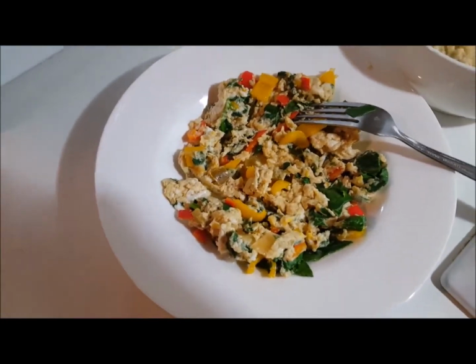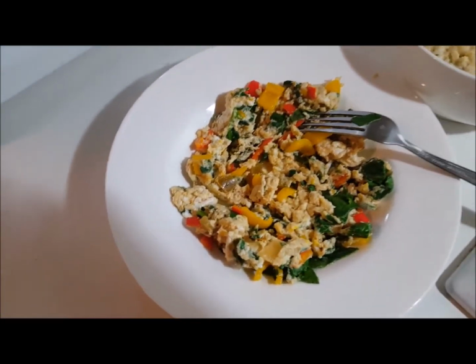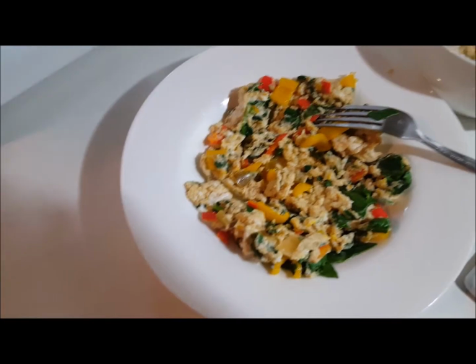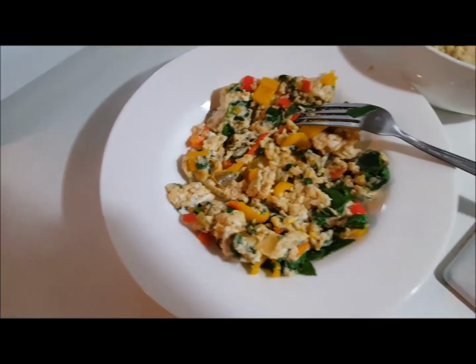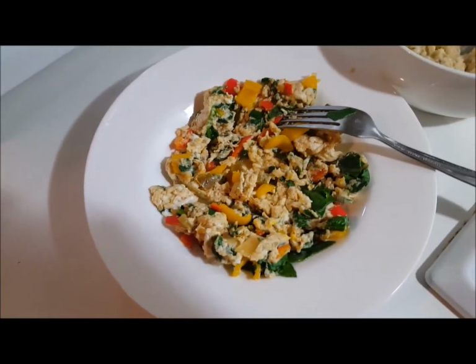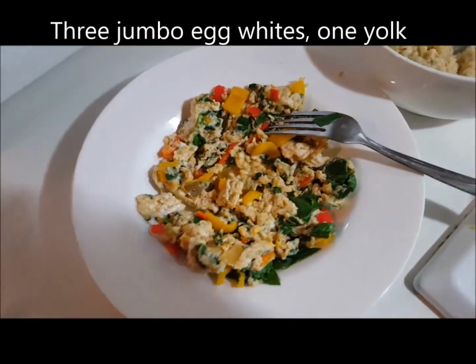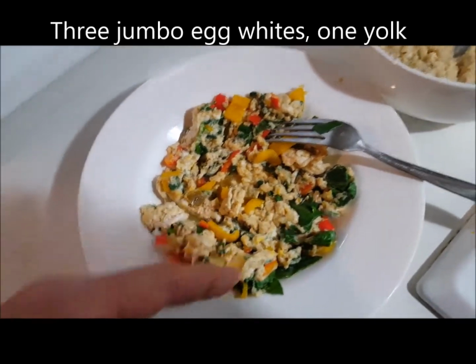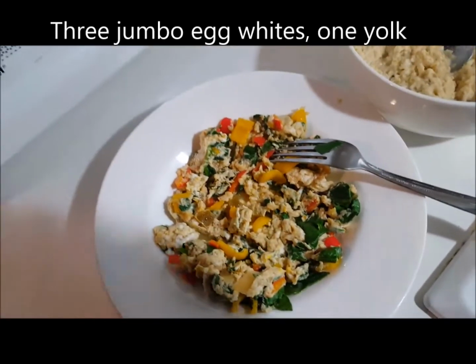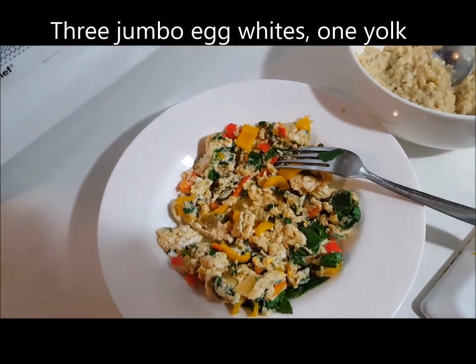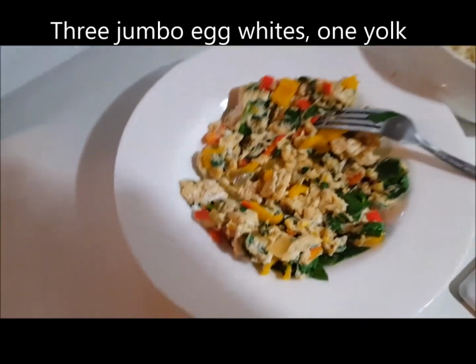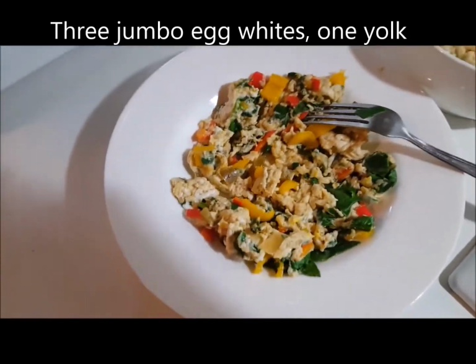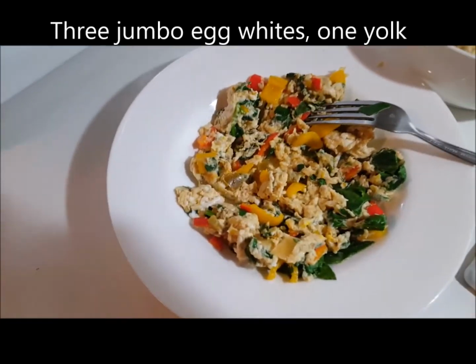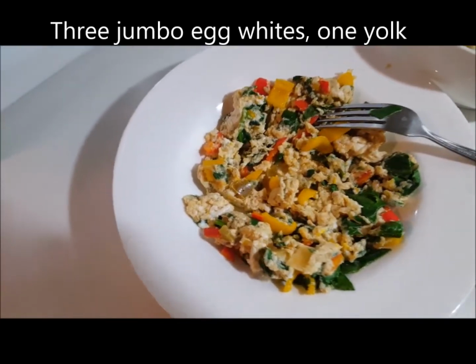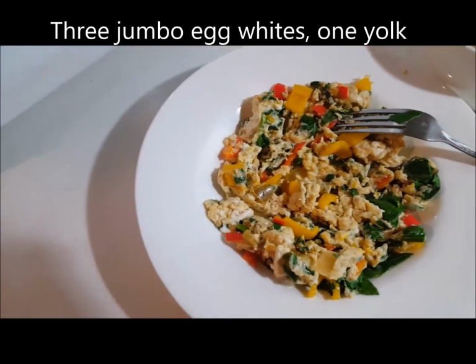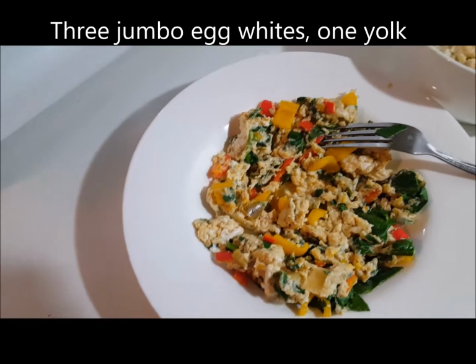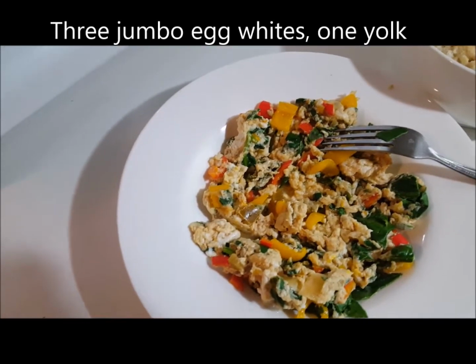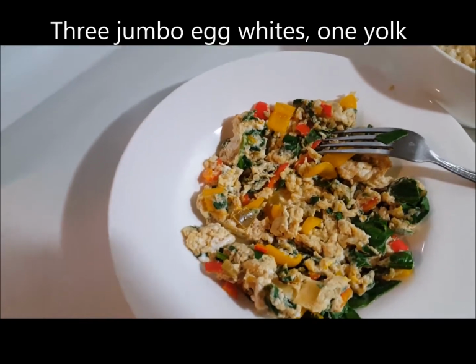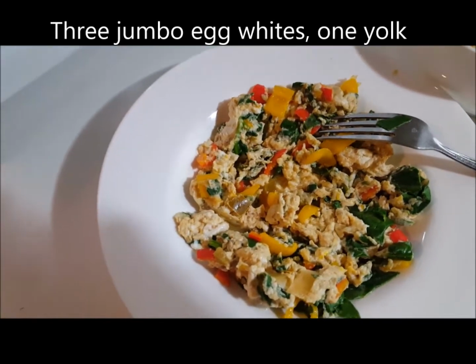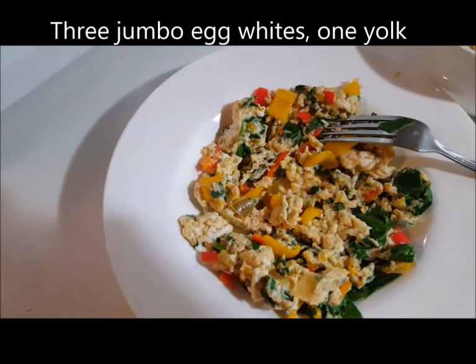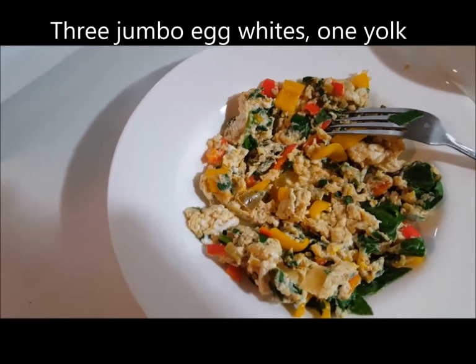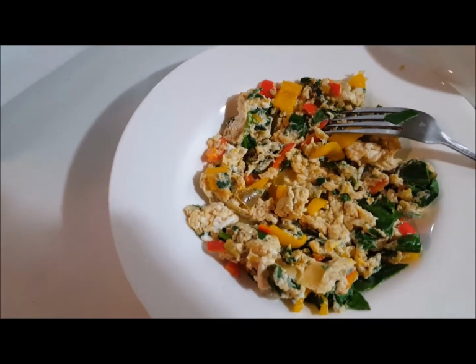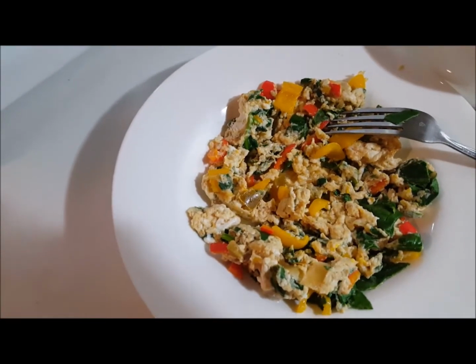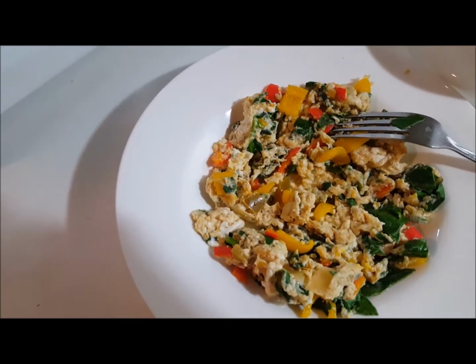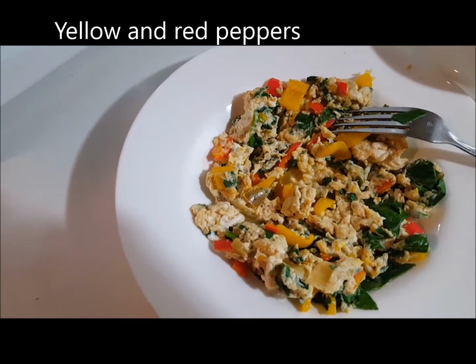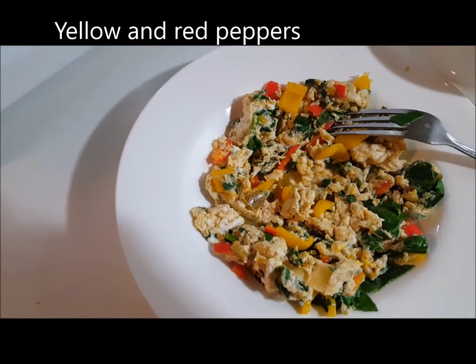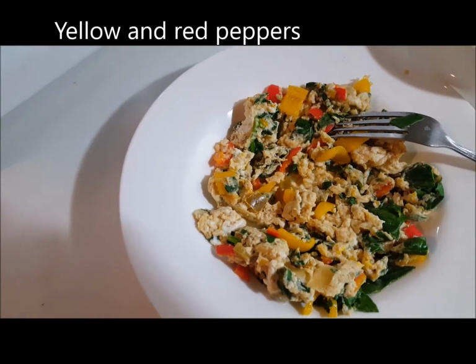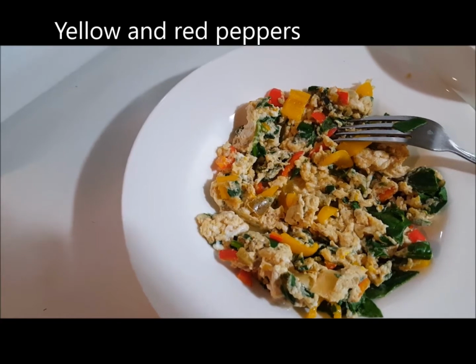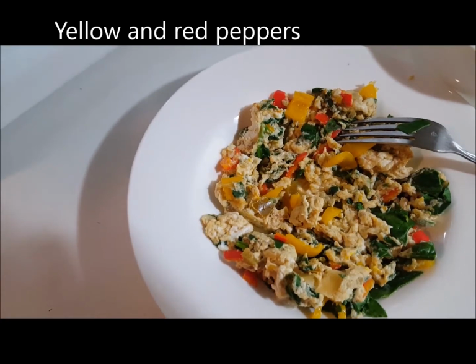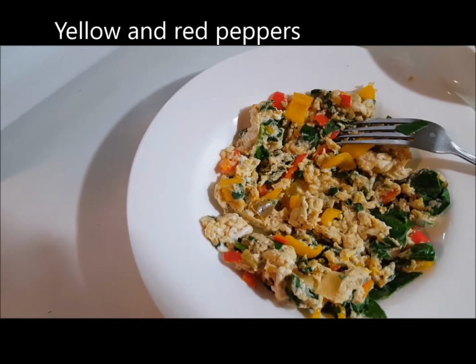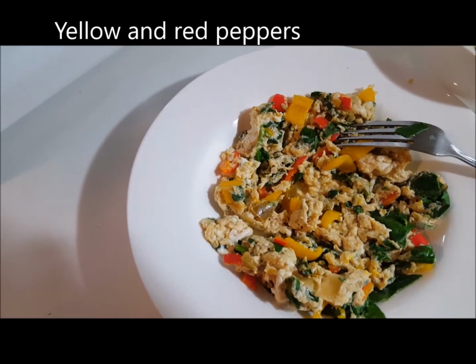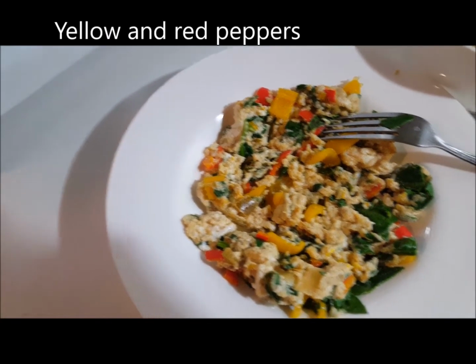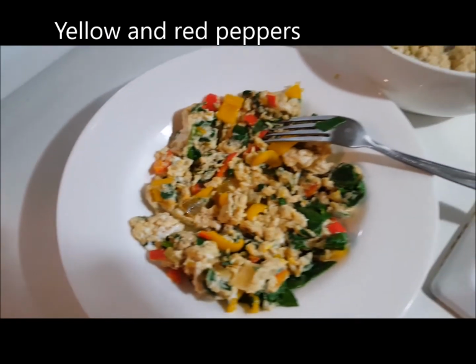This right here has three jumbo eggs in it — three jumbo eggs, one yolk. I've got both yellow and red peppers in there, spinach, picante sauce, and a little bit of mushroom in there.